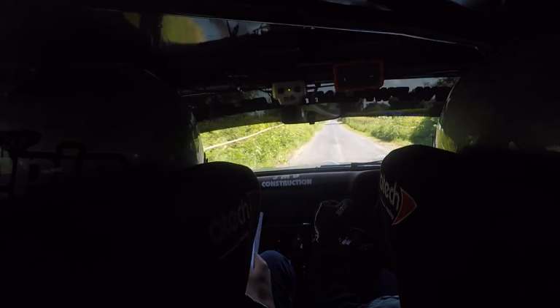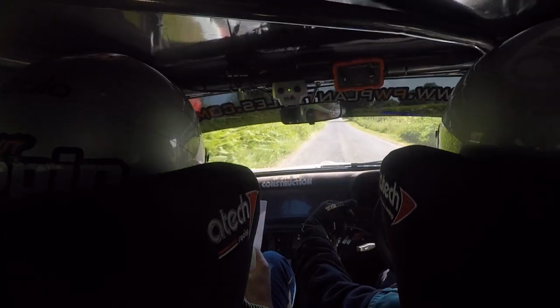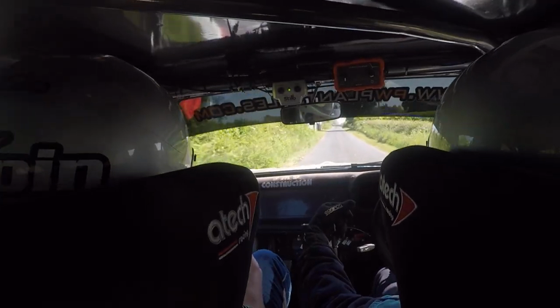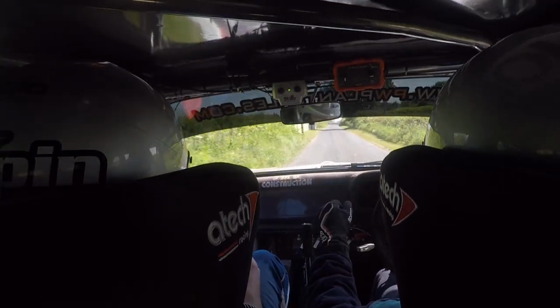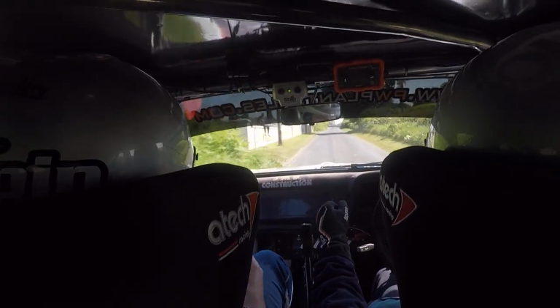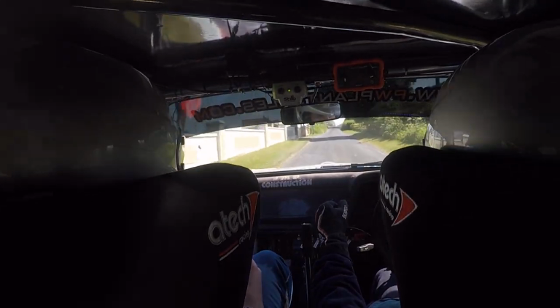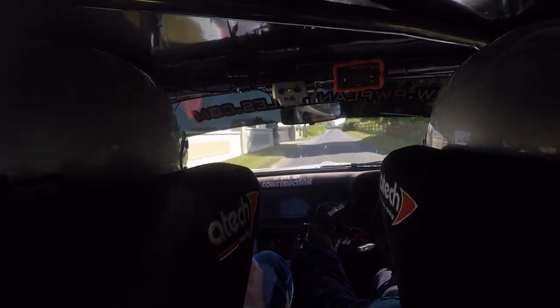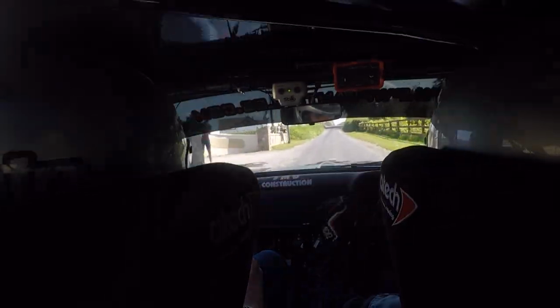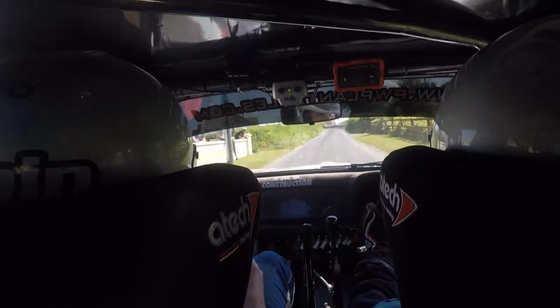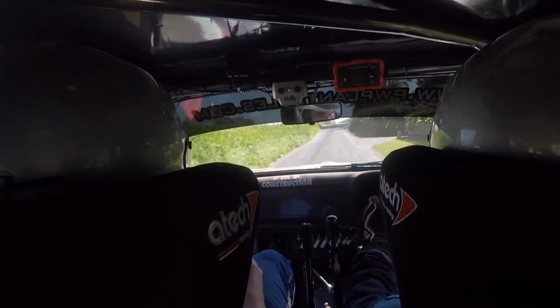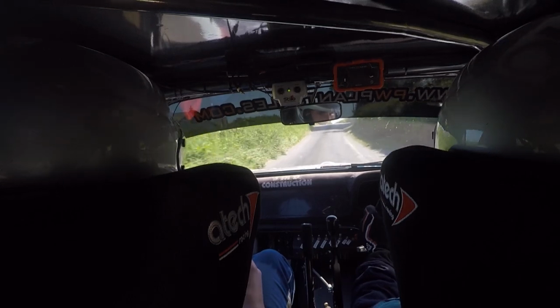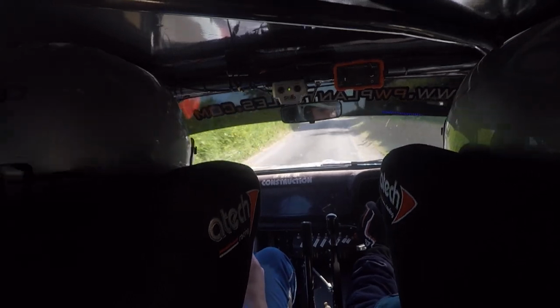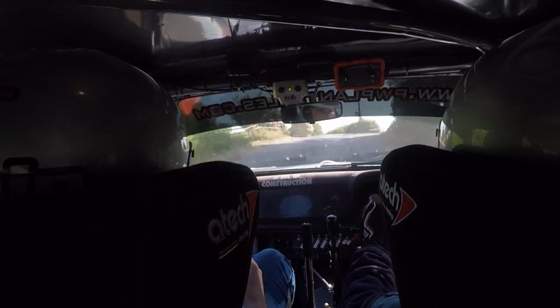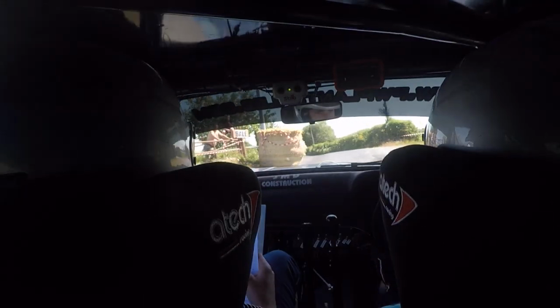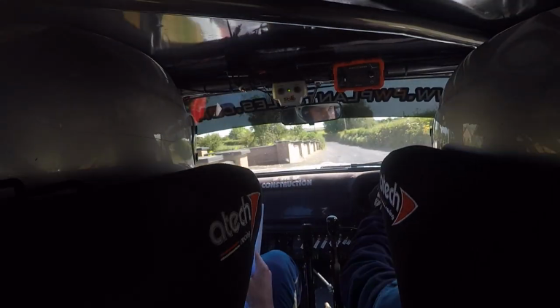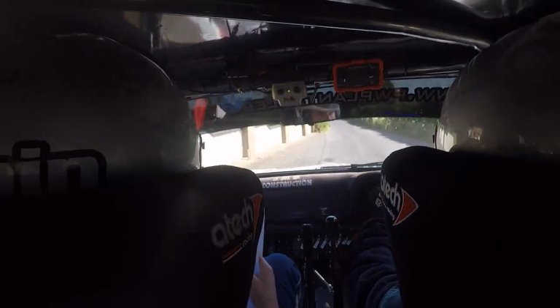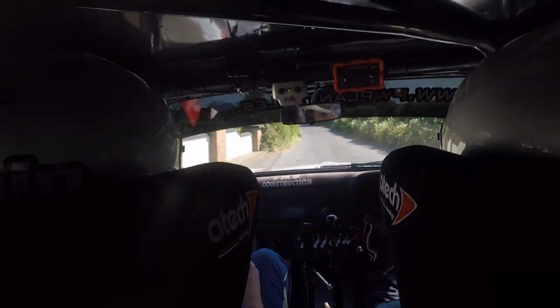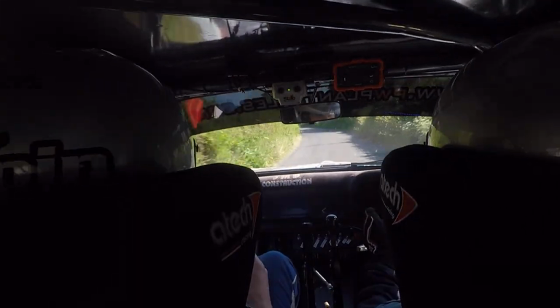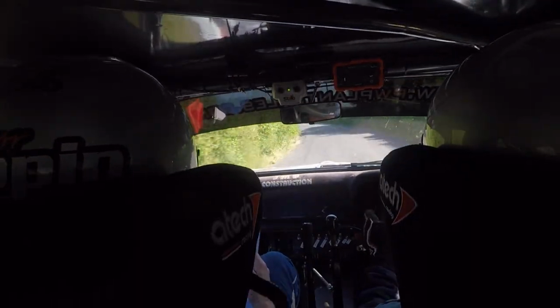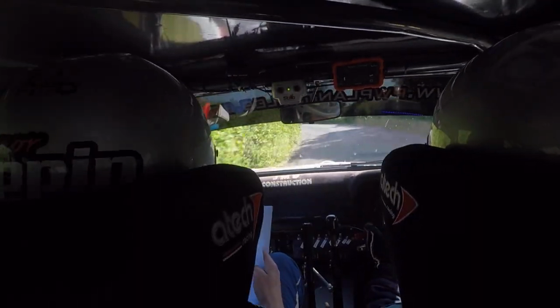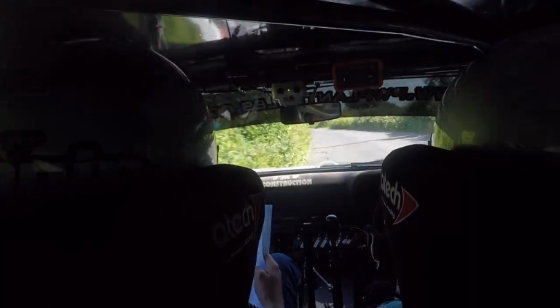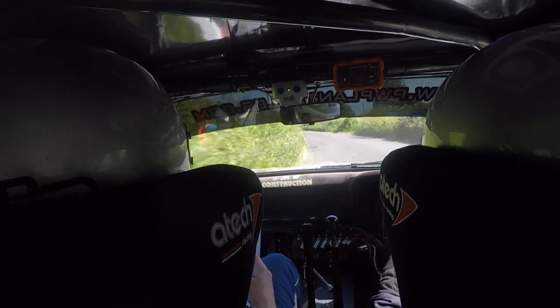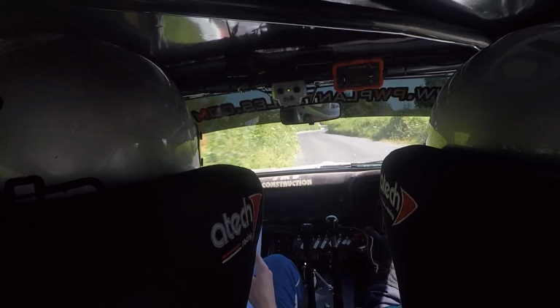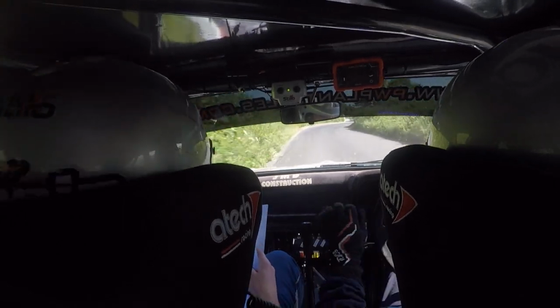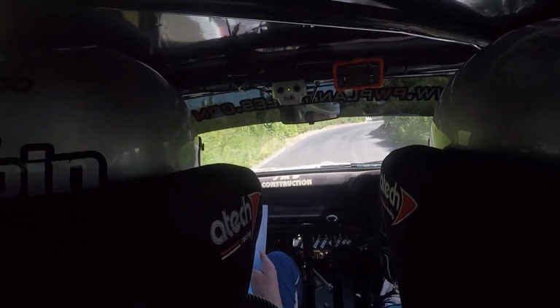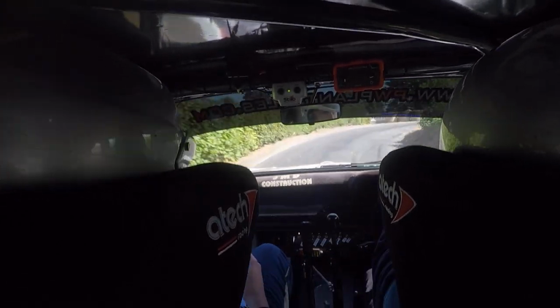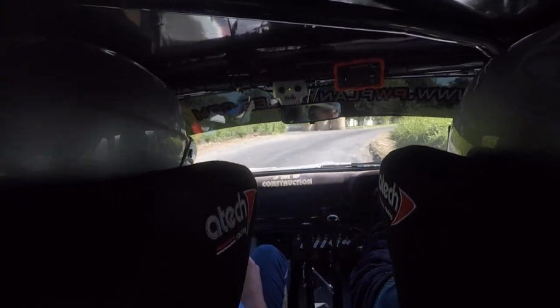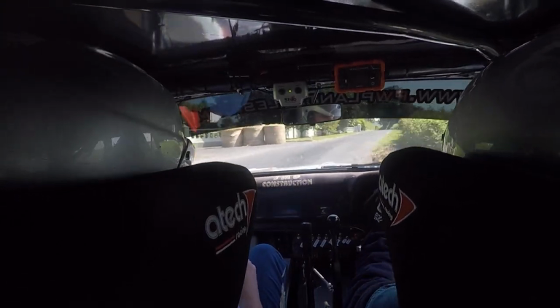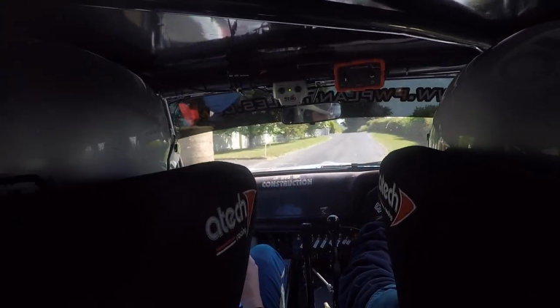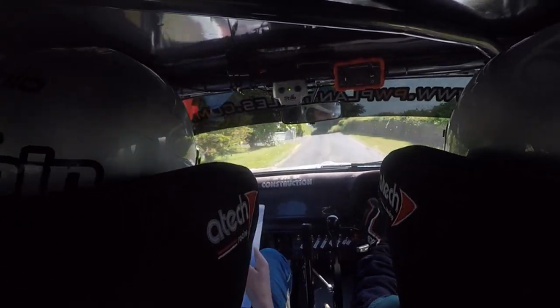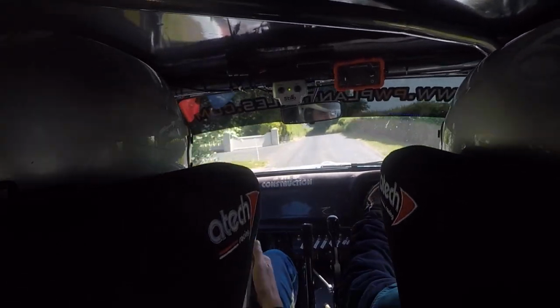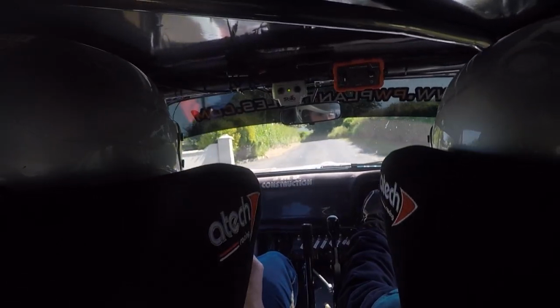Caution two left, bail inside over crest jump. Caution now, and tight three left, and four right don't cut. Four right don't cut. And small crest into two left go. Small crest here, two left go. 100.